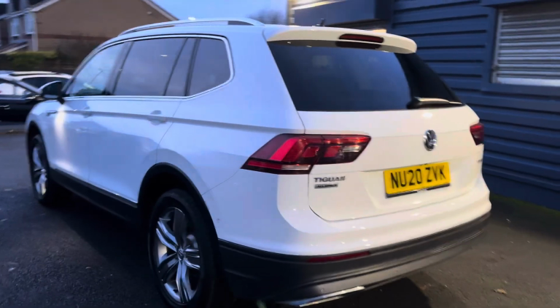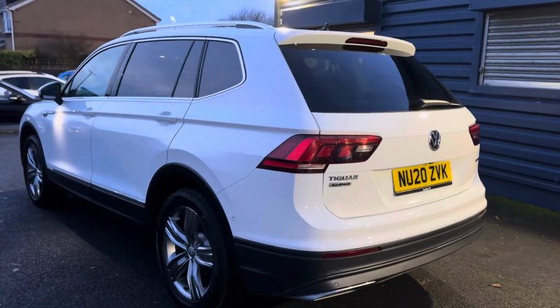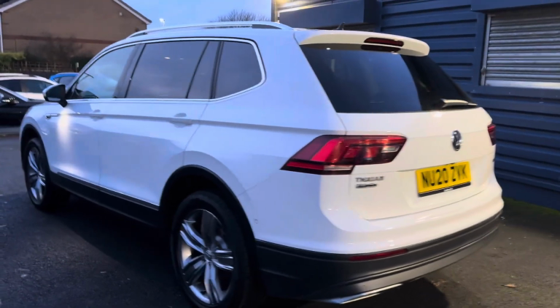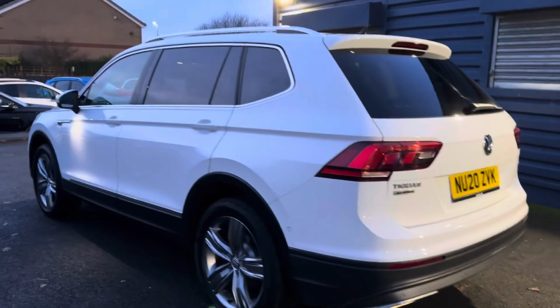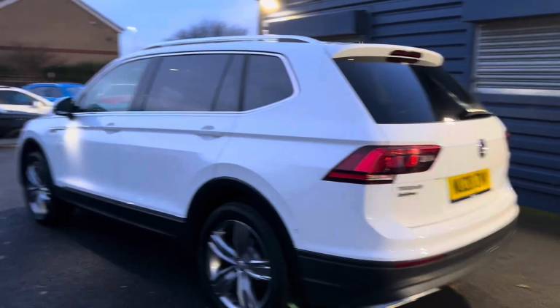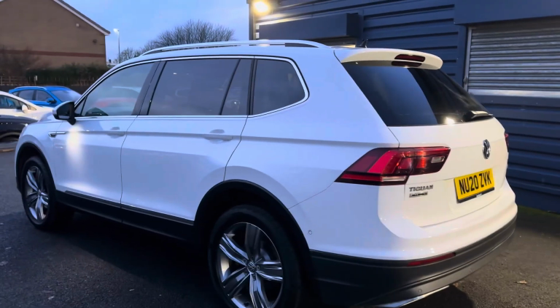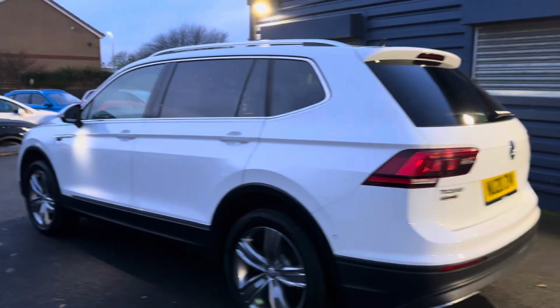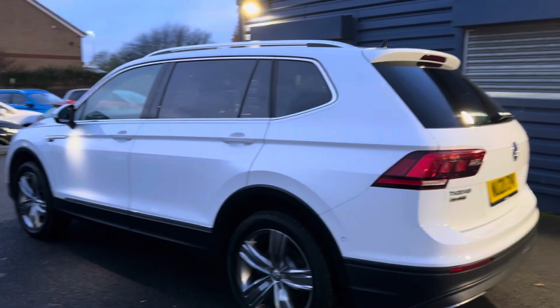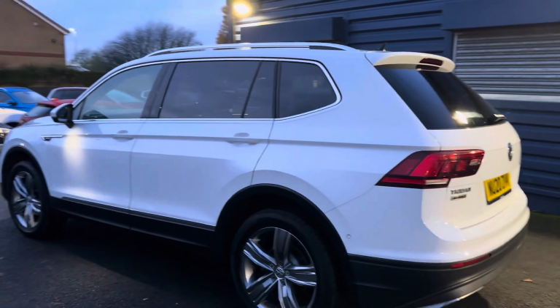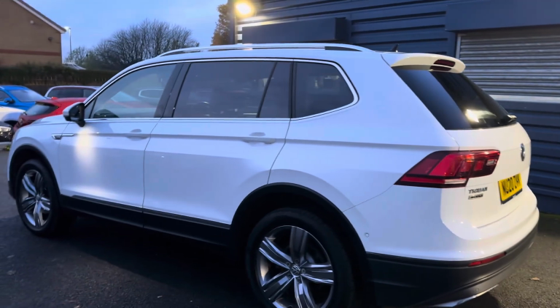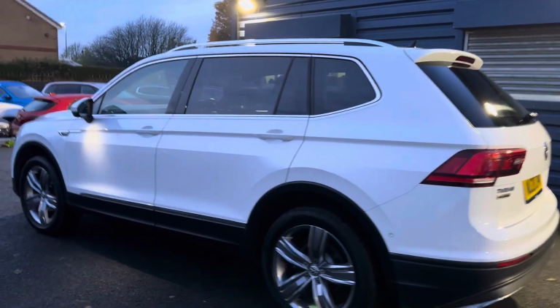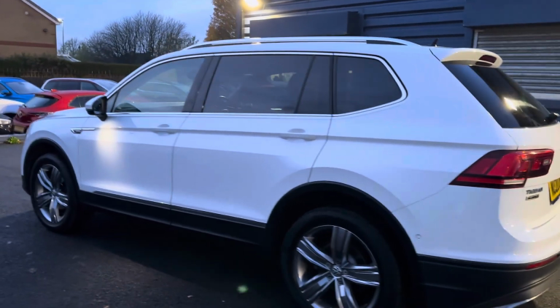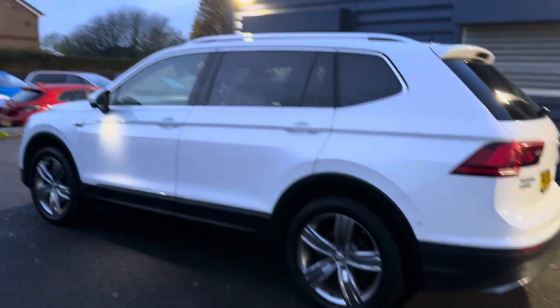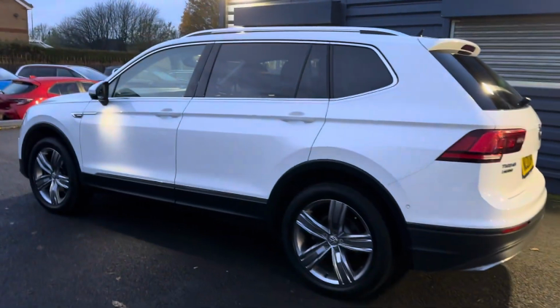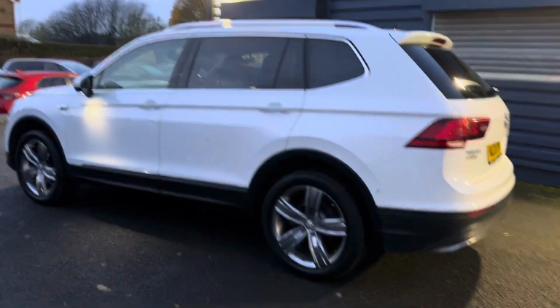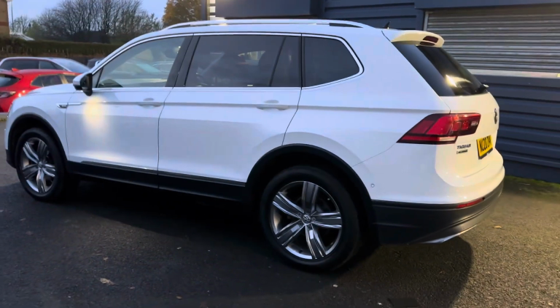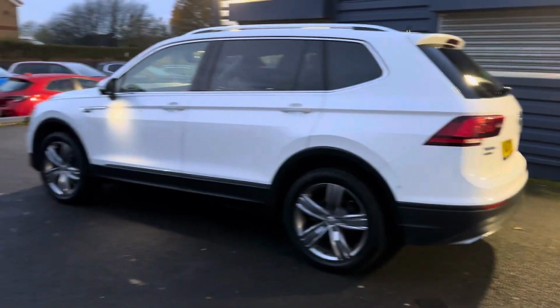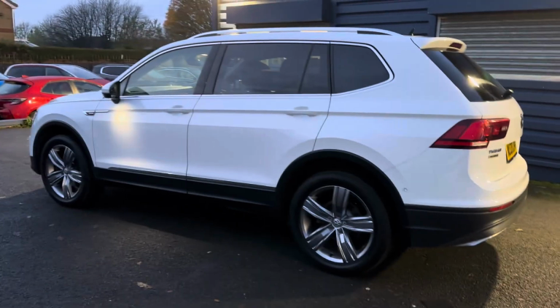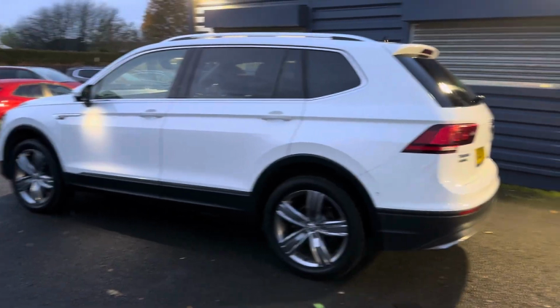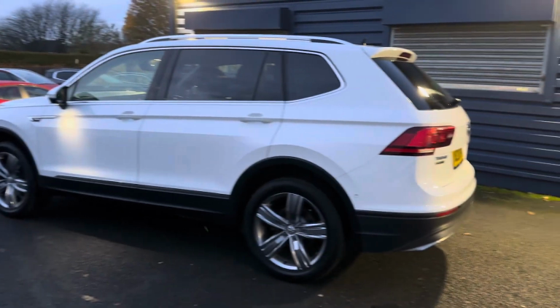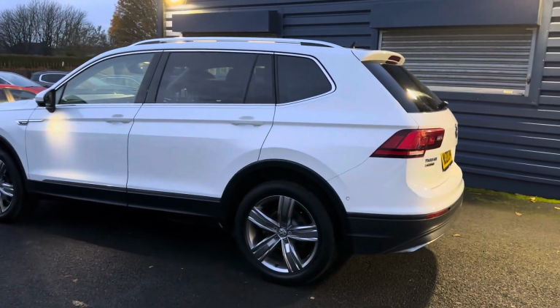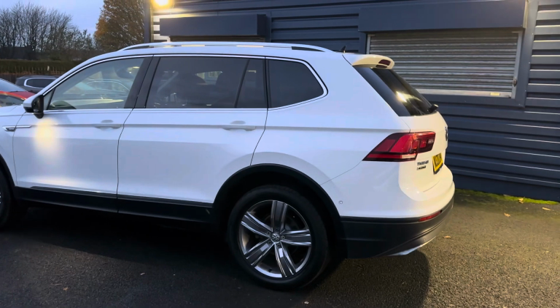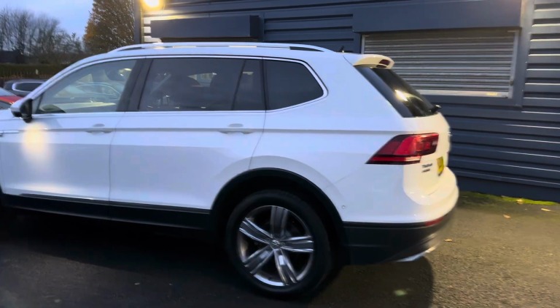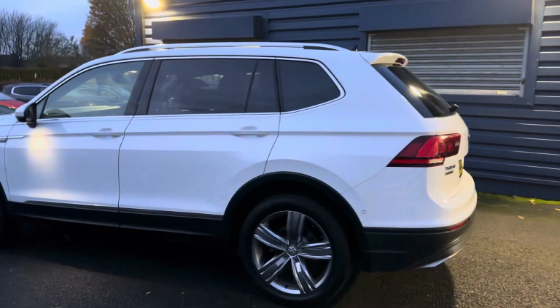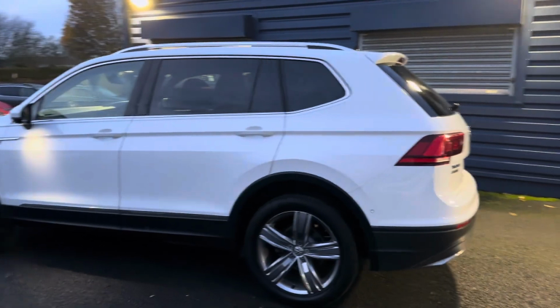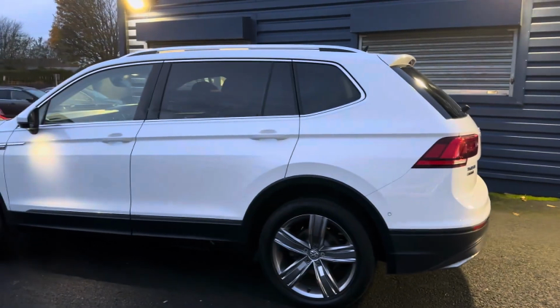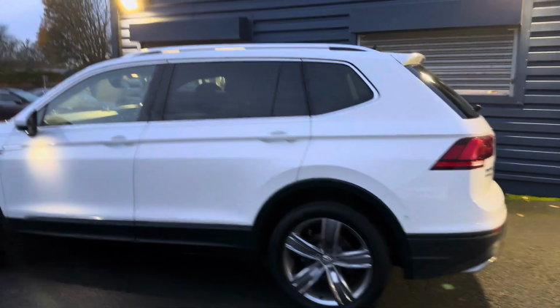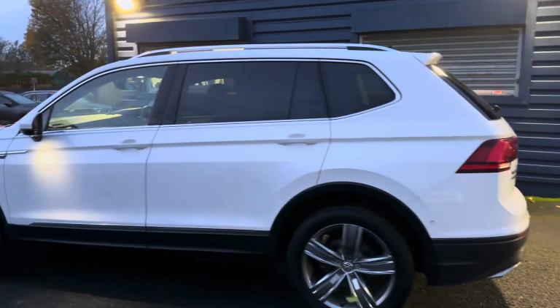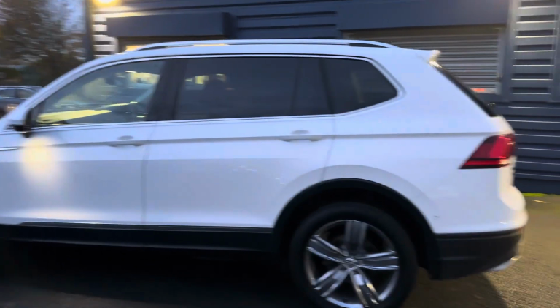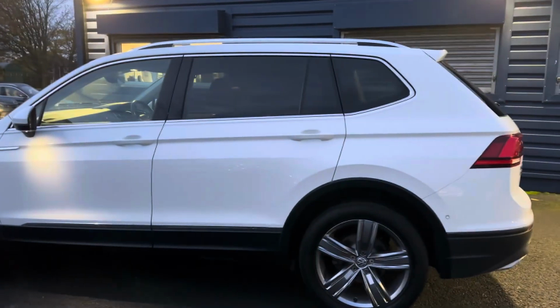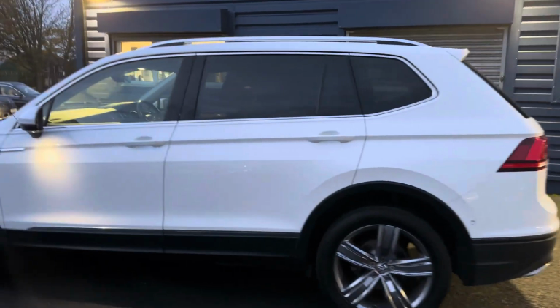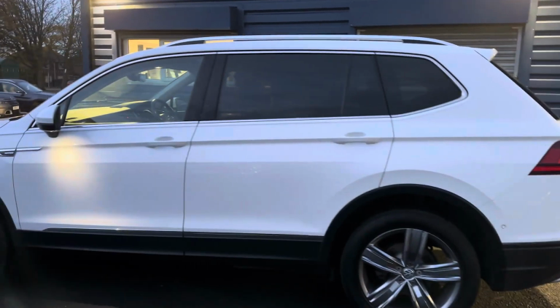It's got full main dealer service history. Service intervals on these cars are every two years or 20,000 miles. The current MOT runs out on the 9th of August 2024.